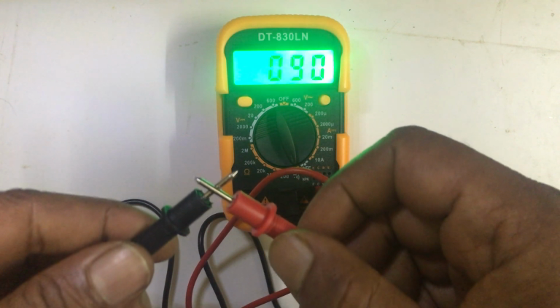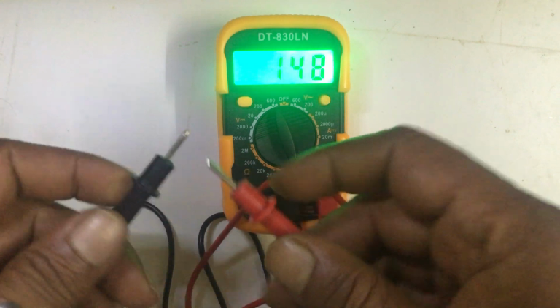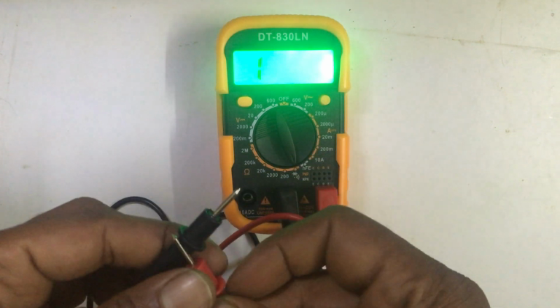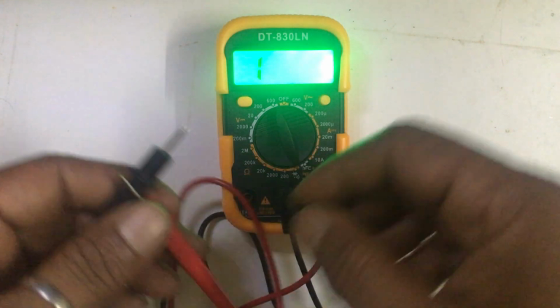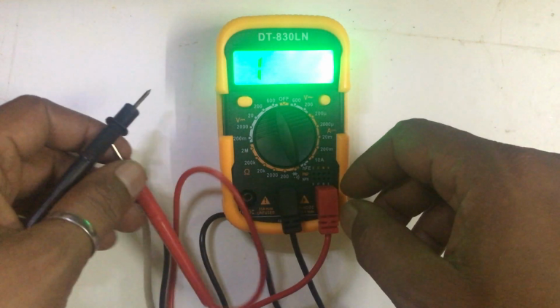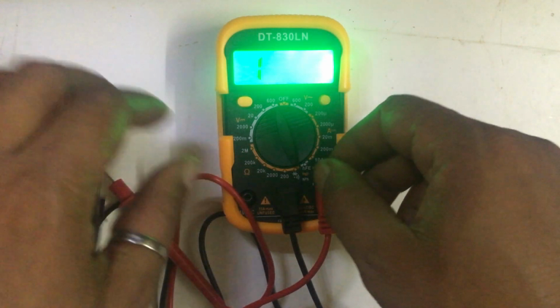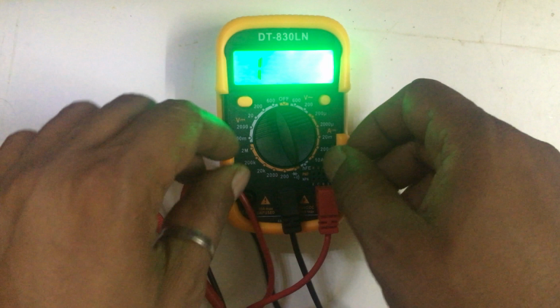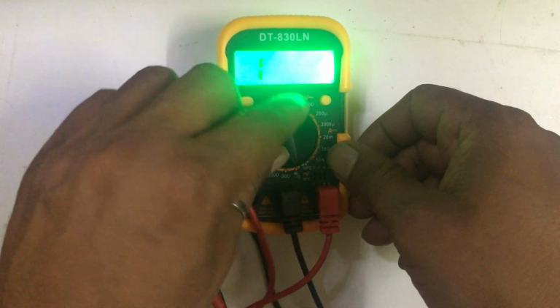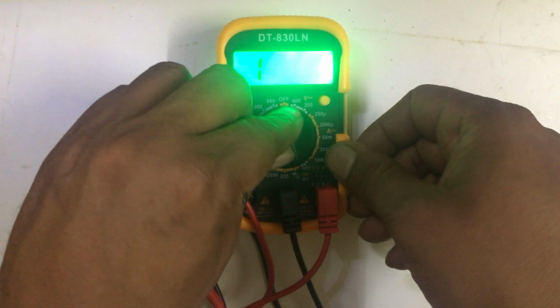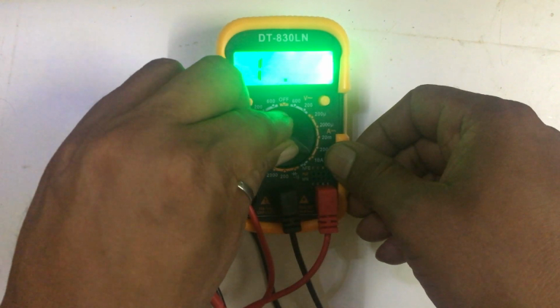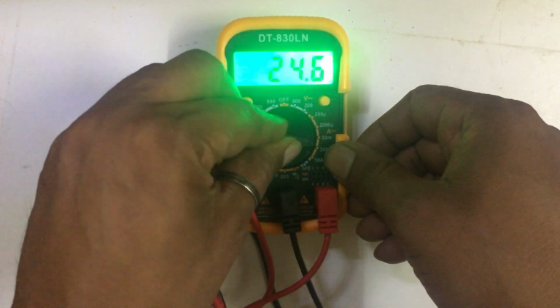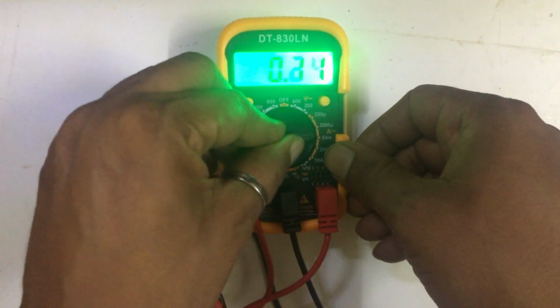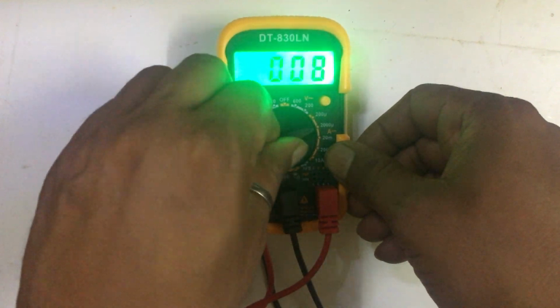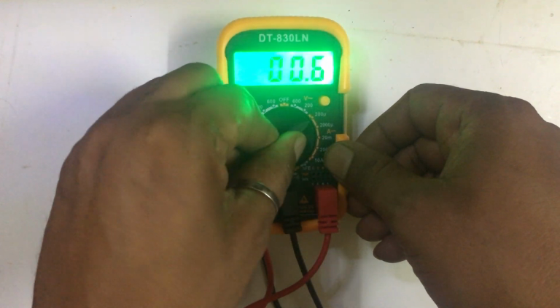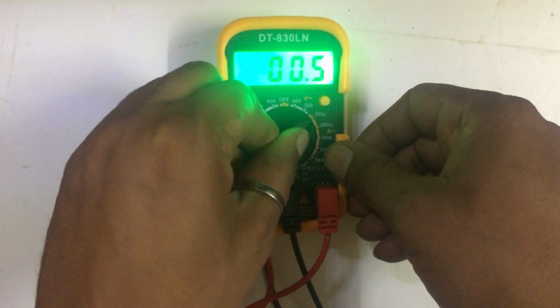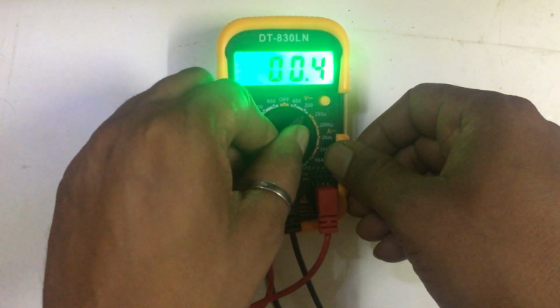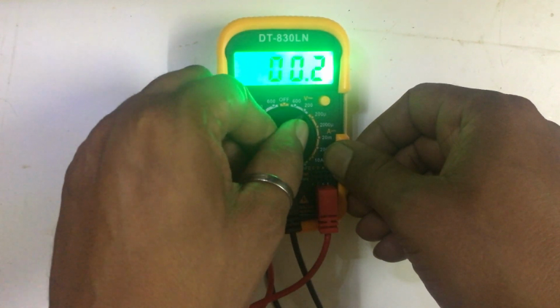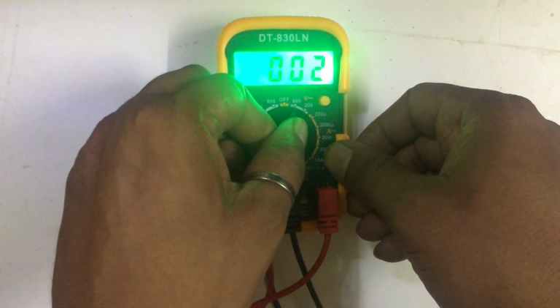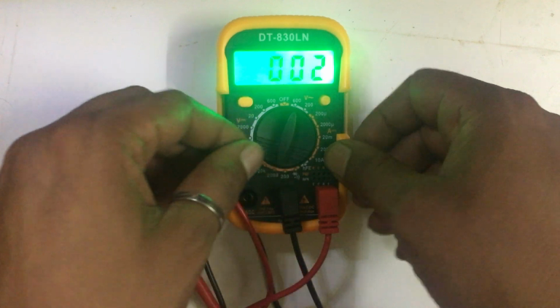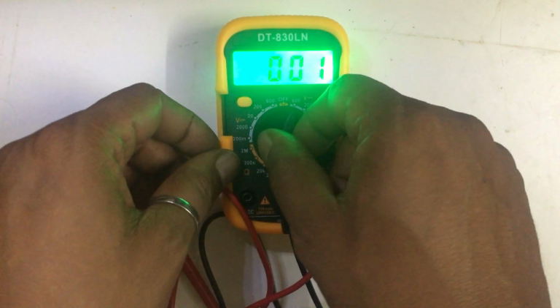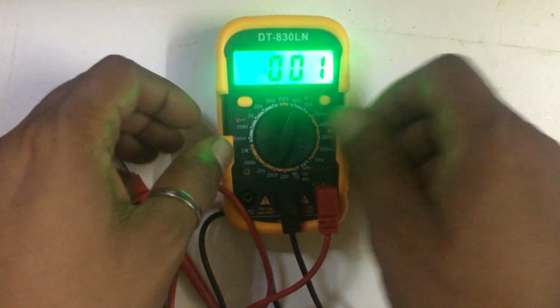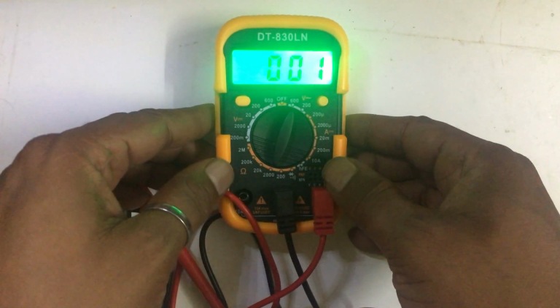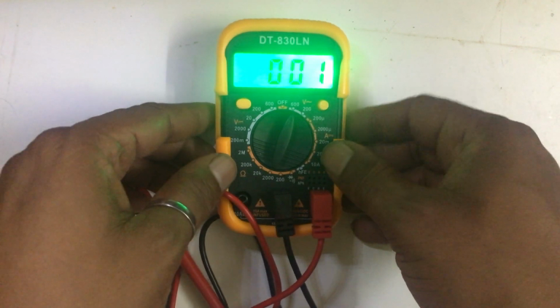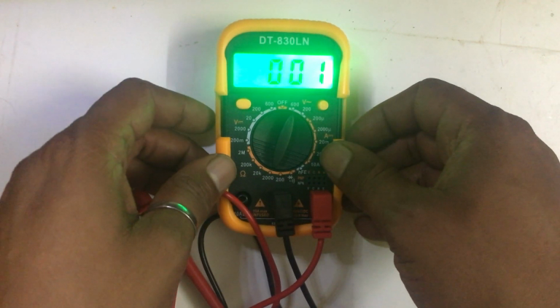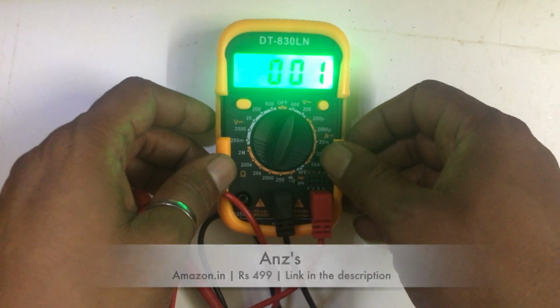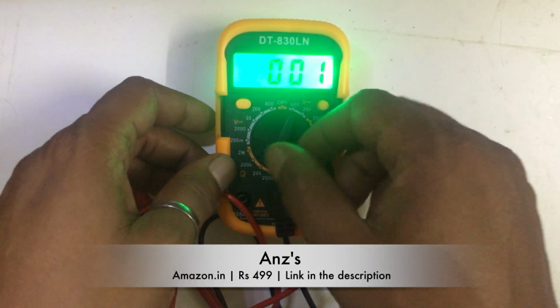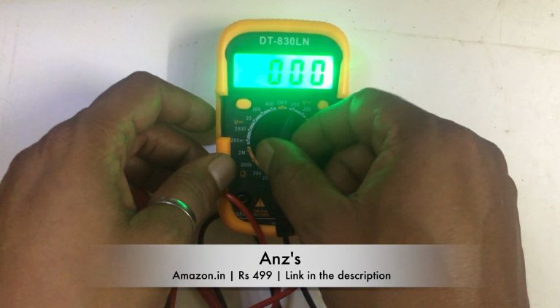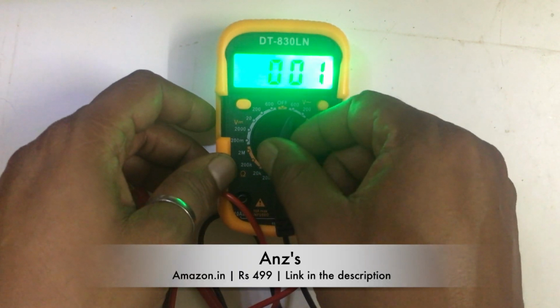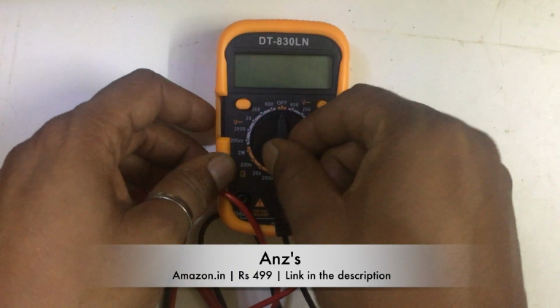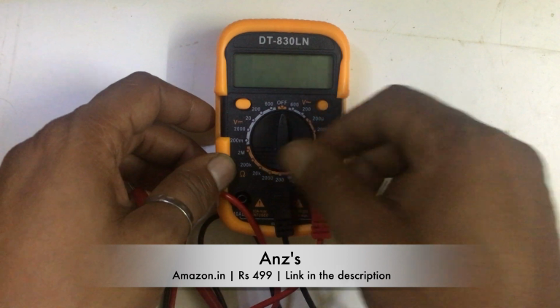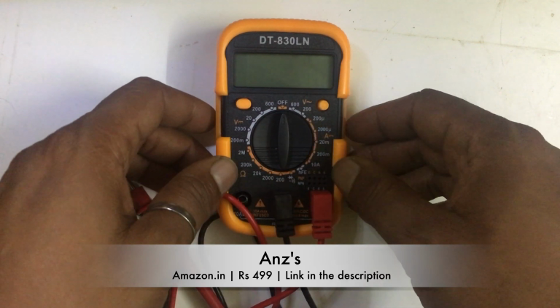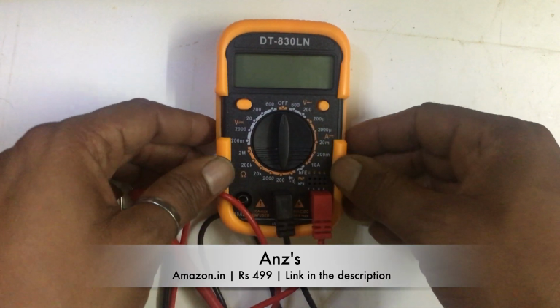I really like the LED backlit of this multimeter — it's a very cute multimeter. Okay, so that's all for now. Take care, bye bye.